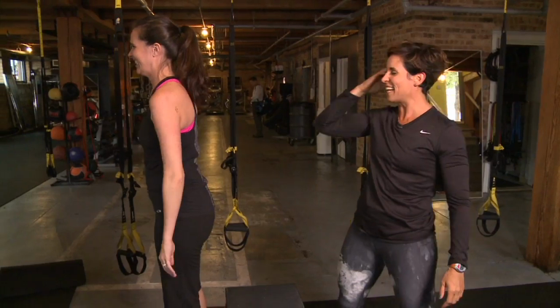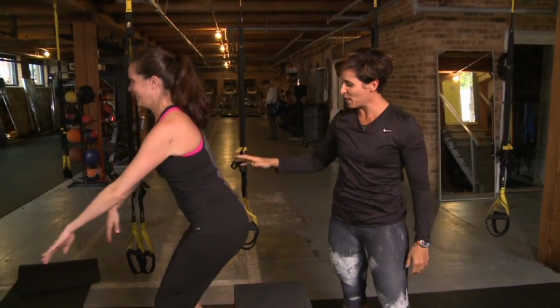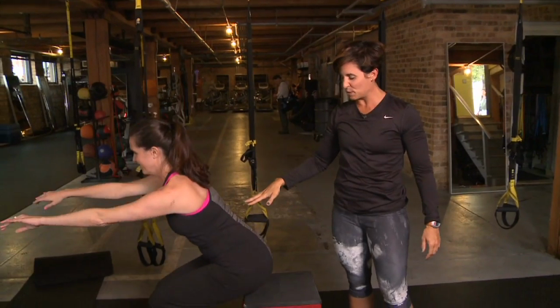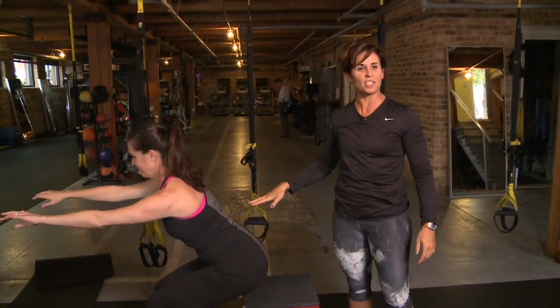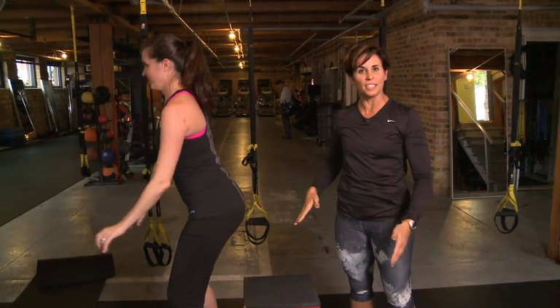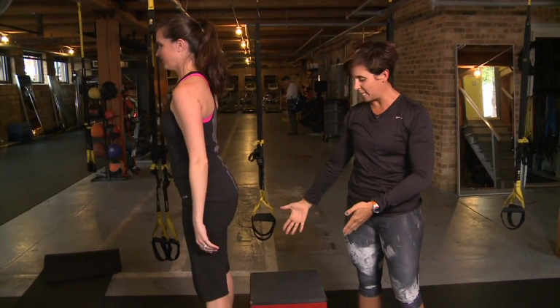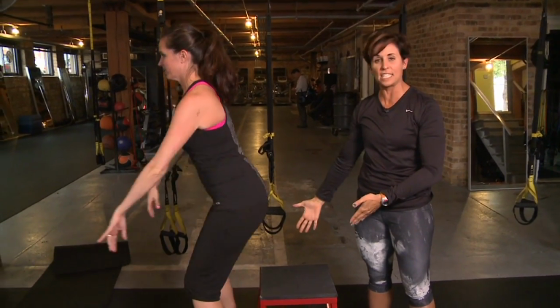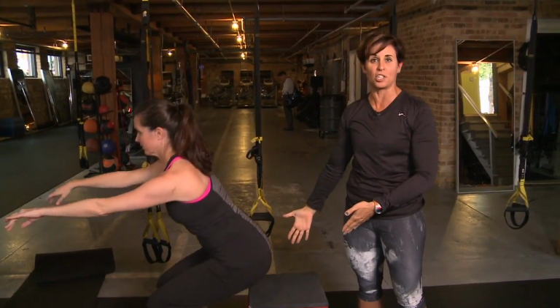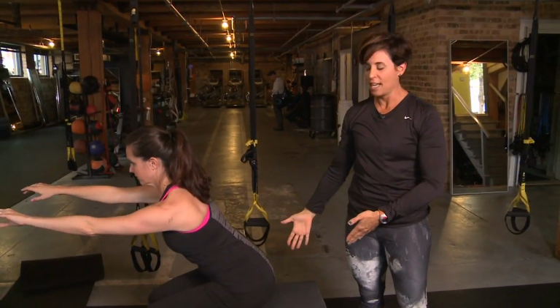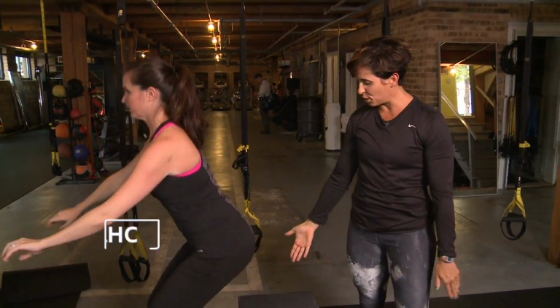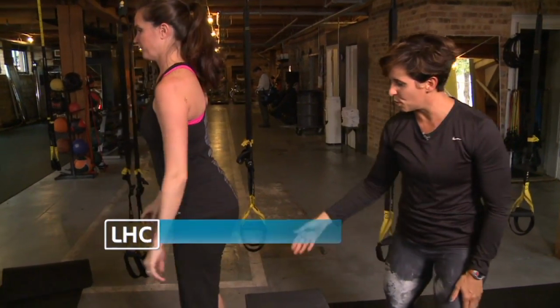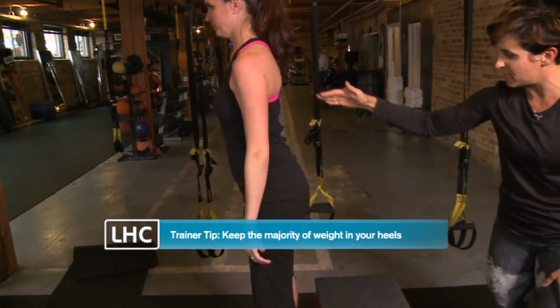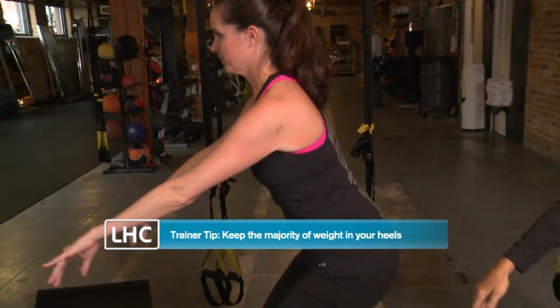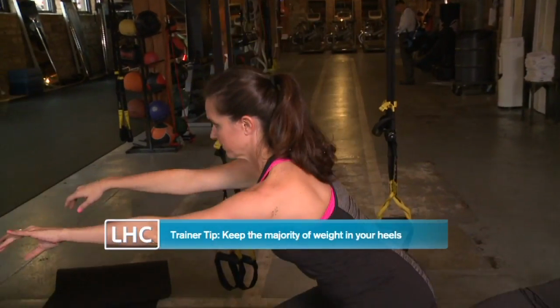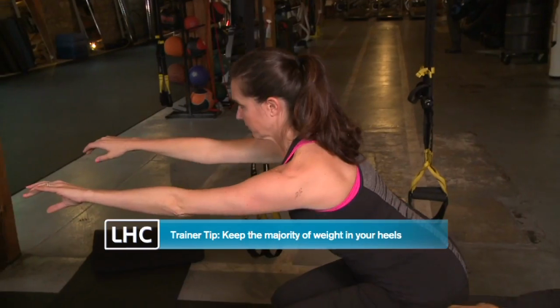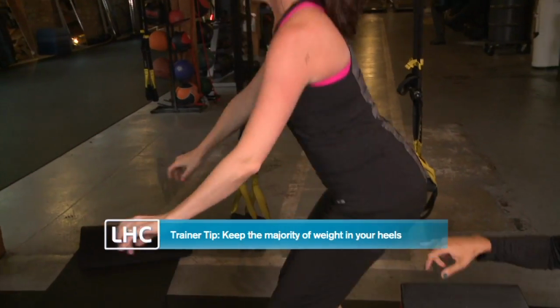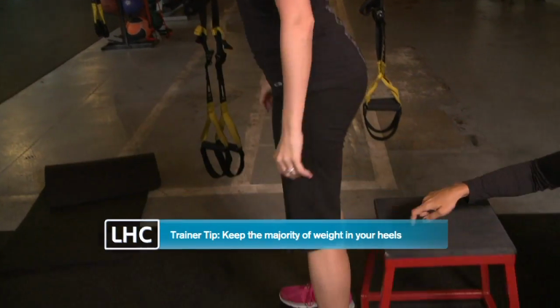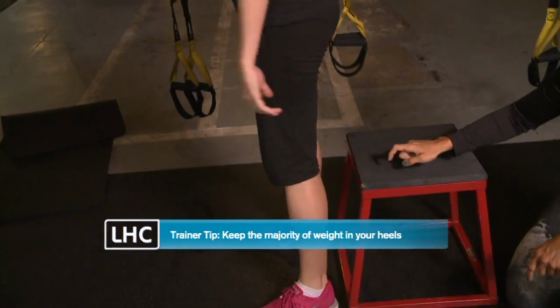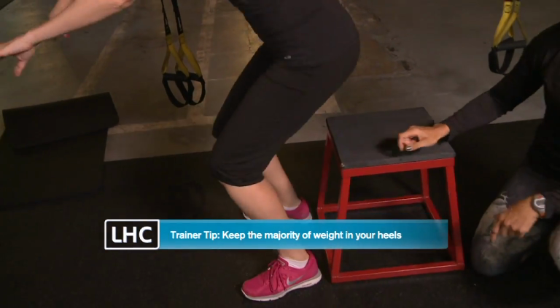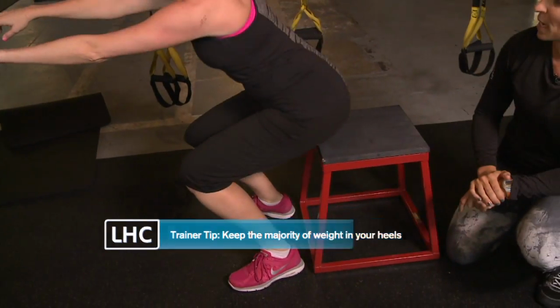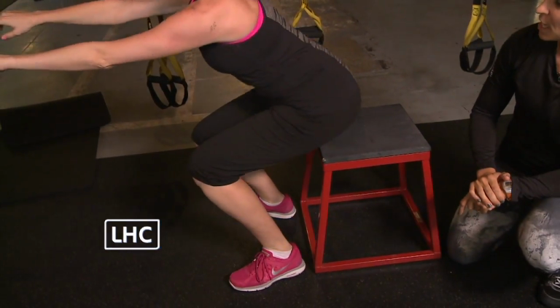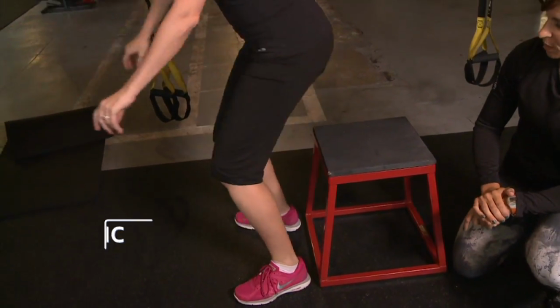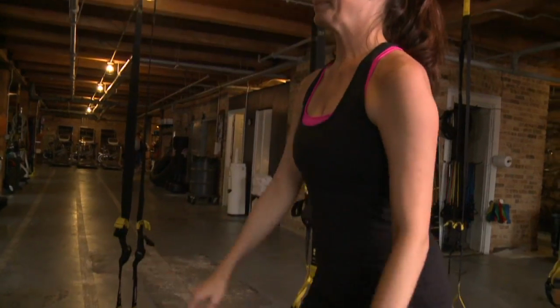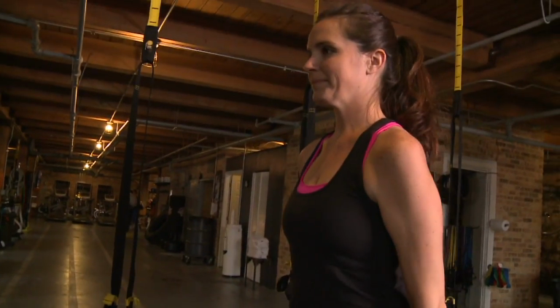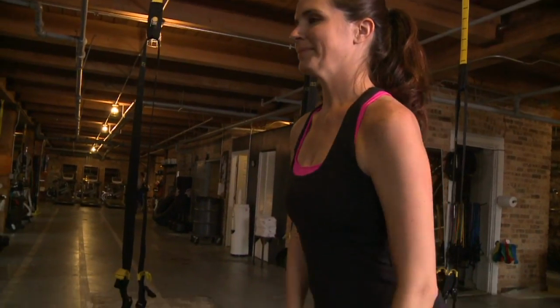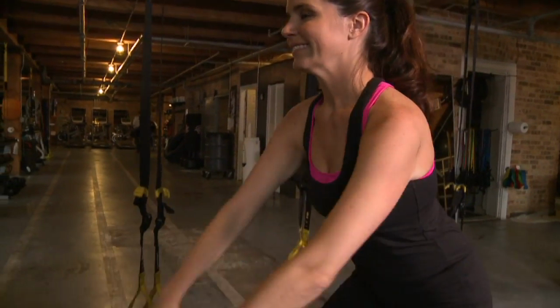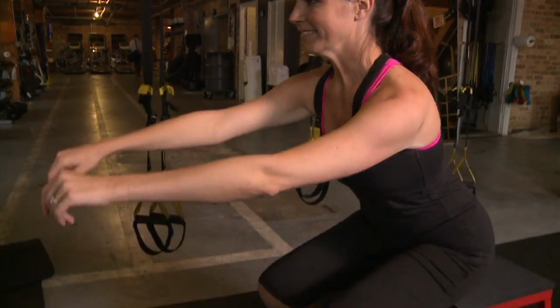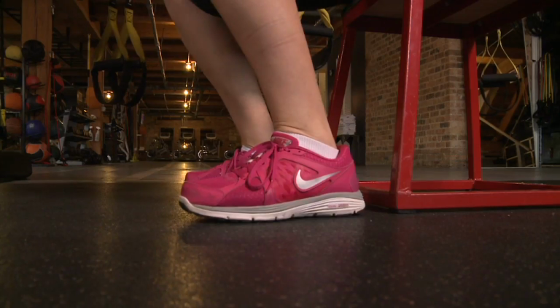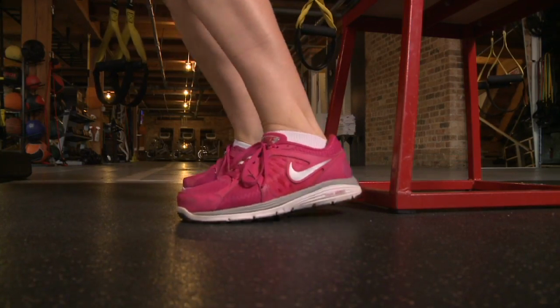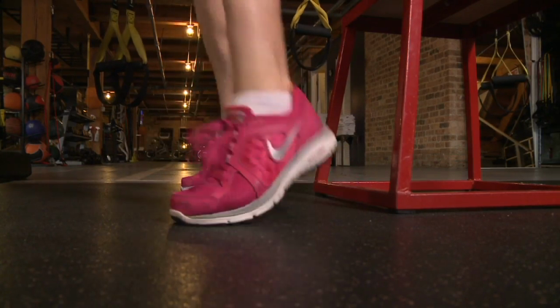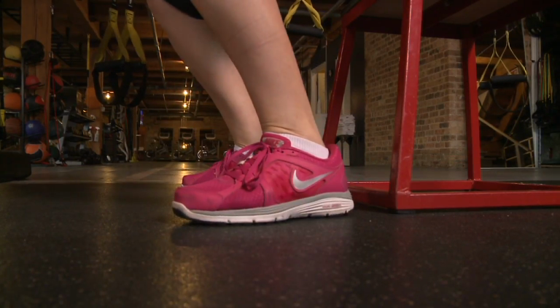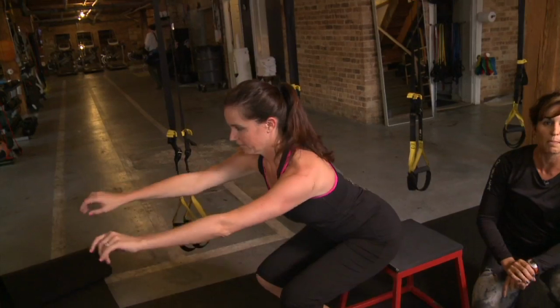So here we go with our basic squat. You can use any type of chair. All you're going to do is sit down, use your quads, your glutes. You're going to tap your butt here to the bench and work the strength of your legs. Get a cardiovascular workout in by adding a jump to your squats.